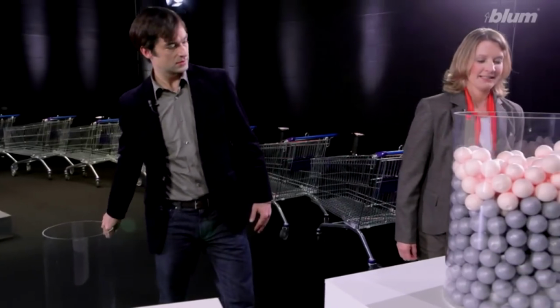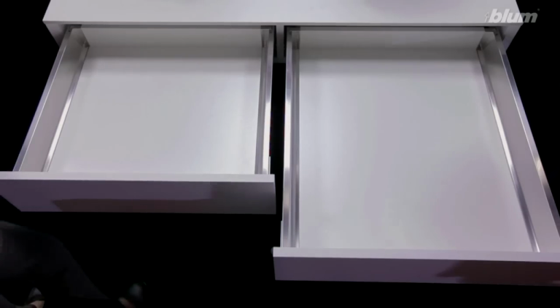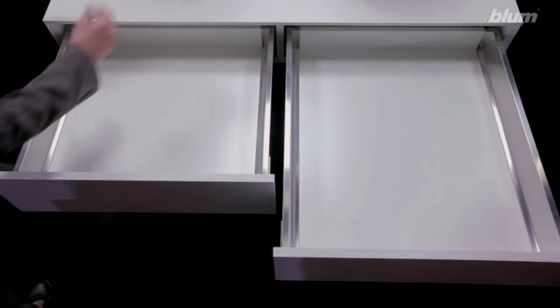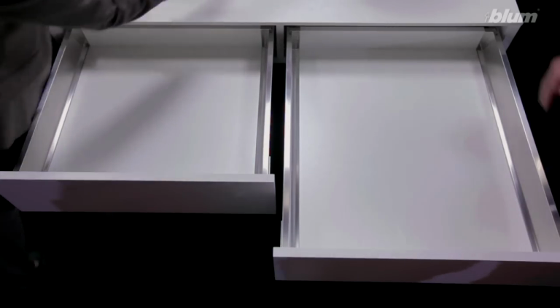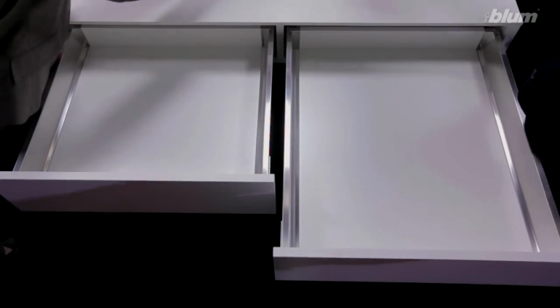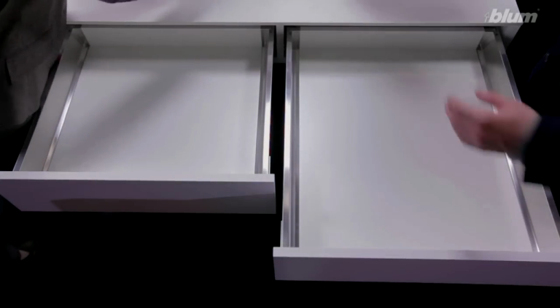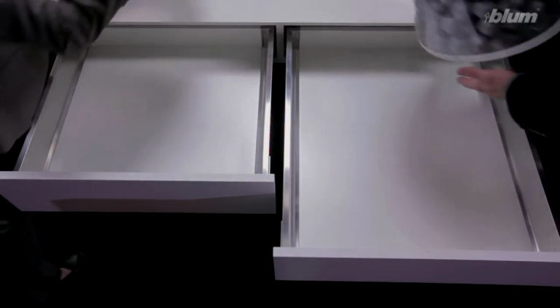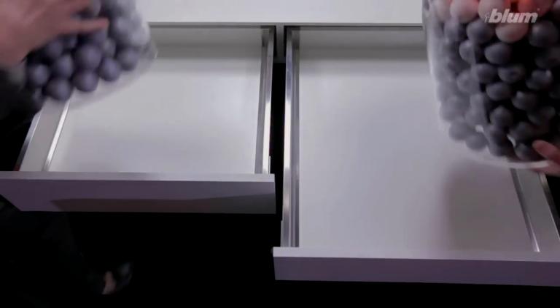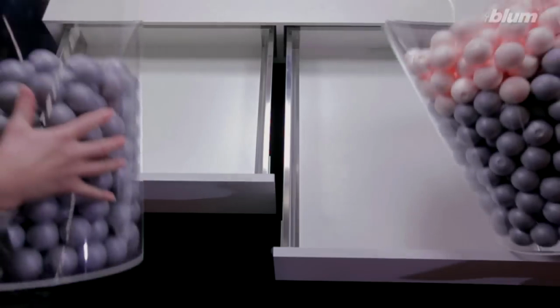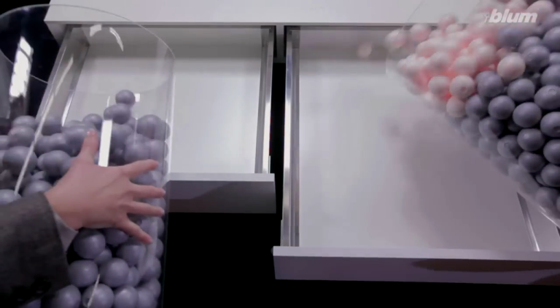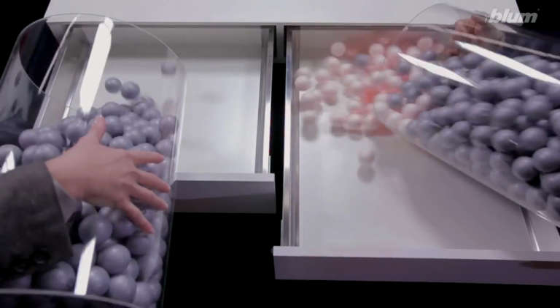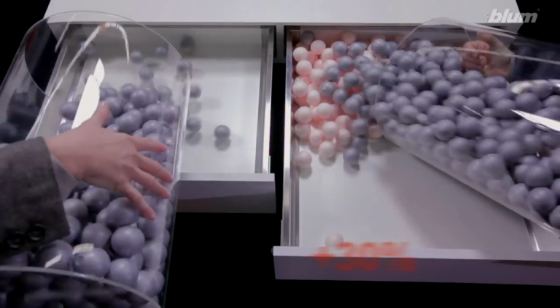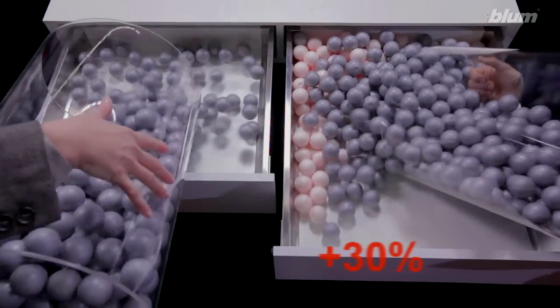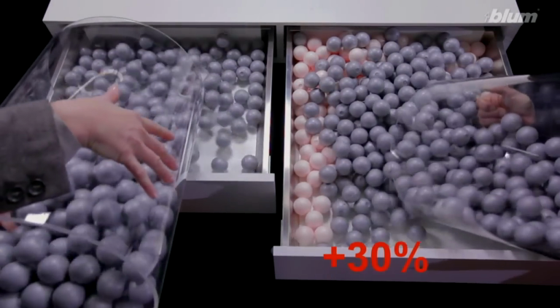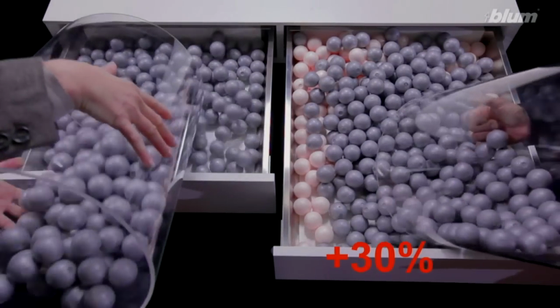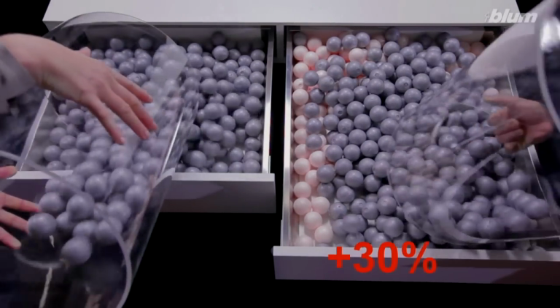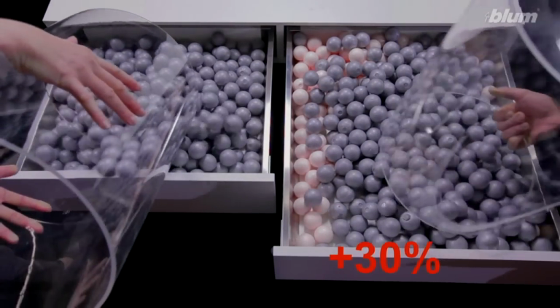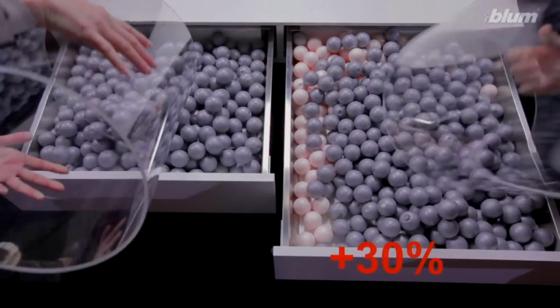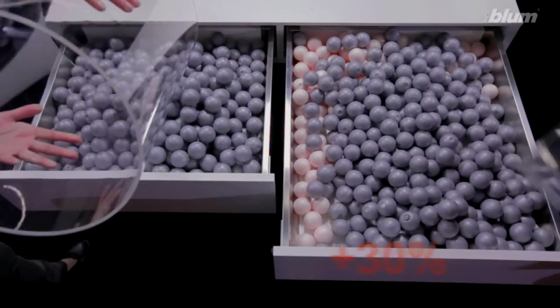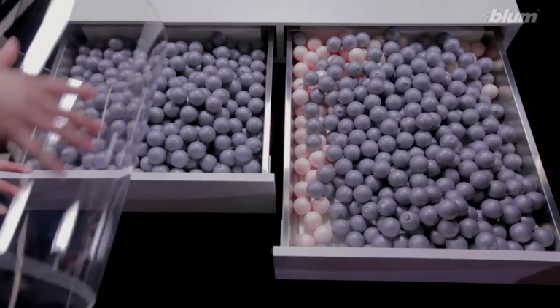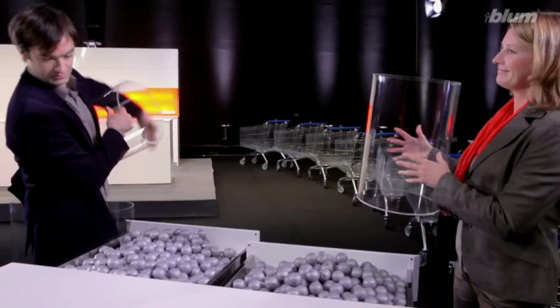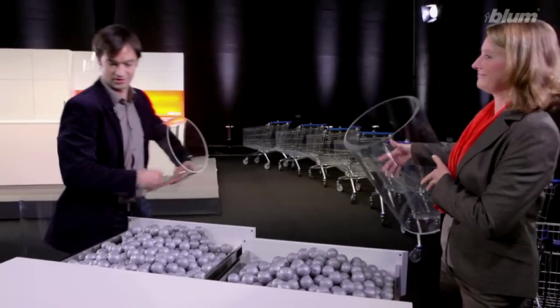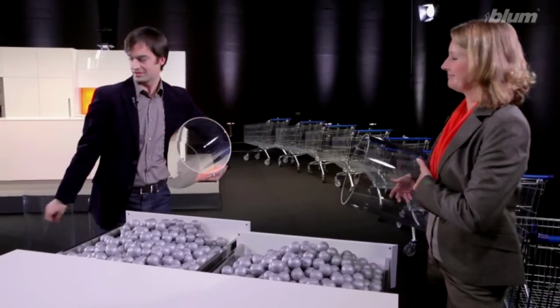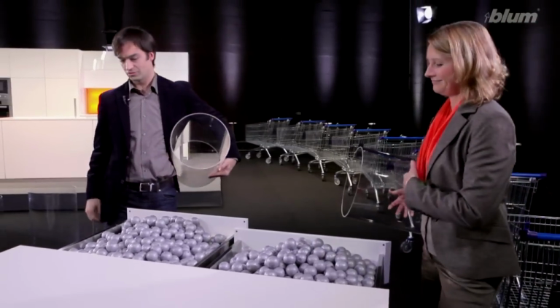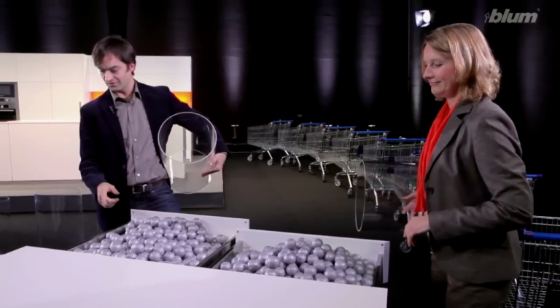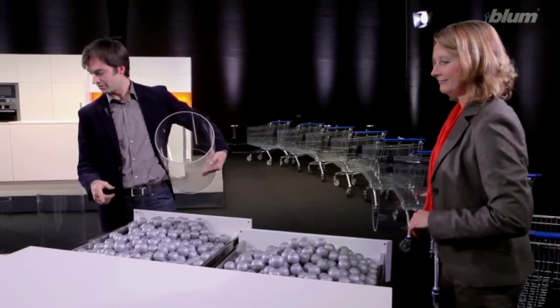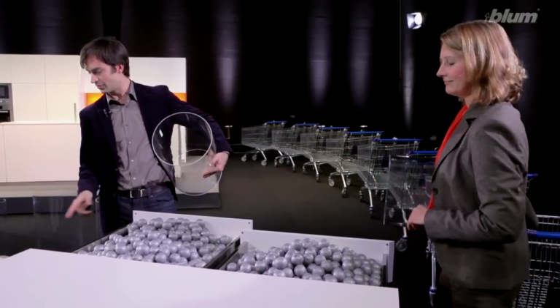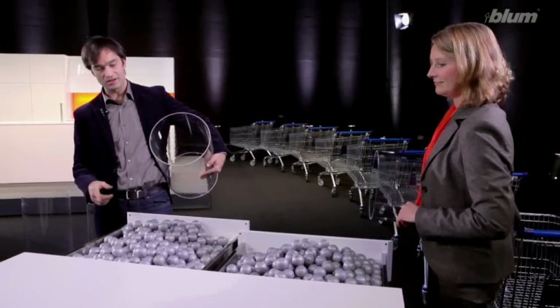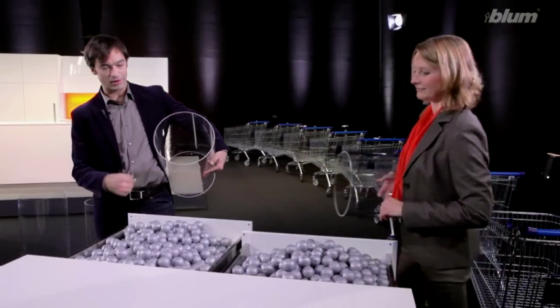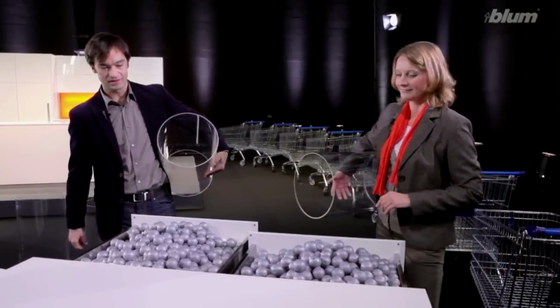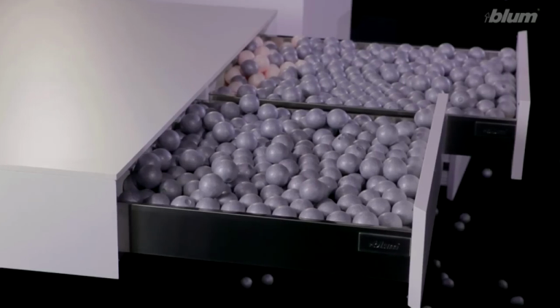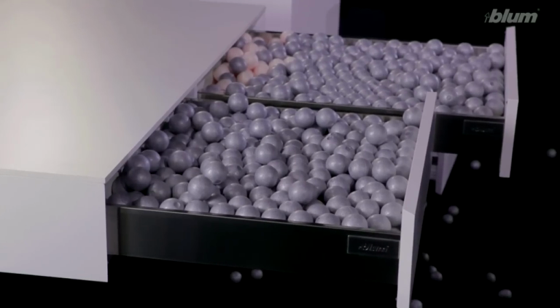This is a standard drawer. If you've got enough space, you can use drawers with greater depth. This will give you a lot more storage space. So a few changes to height, depth and width create extra space.